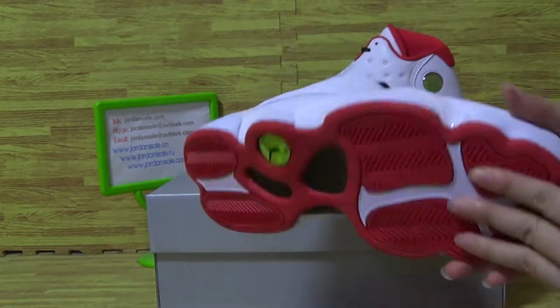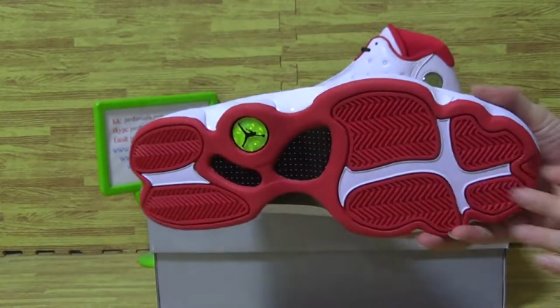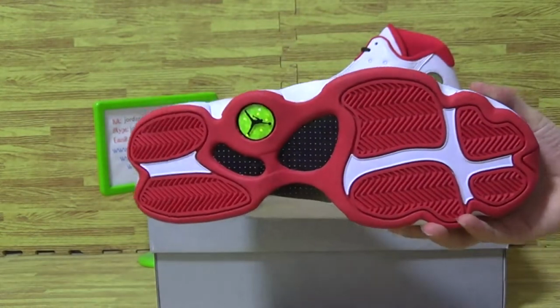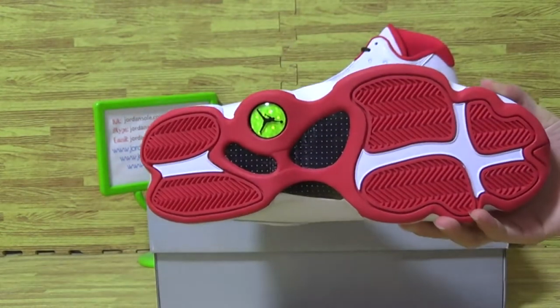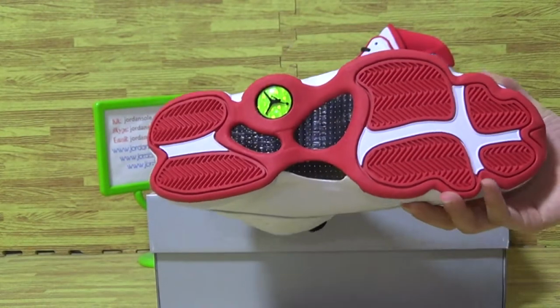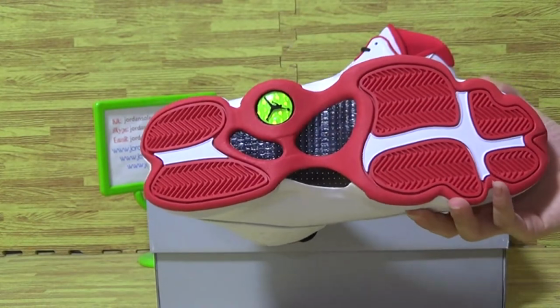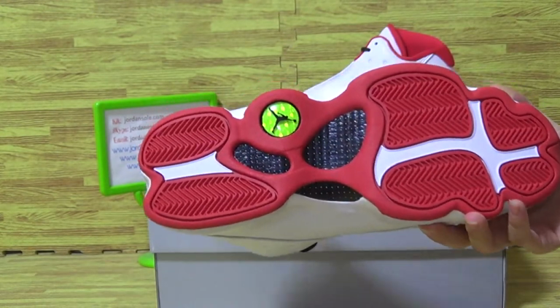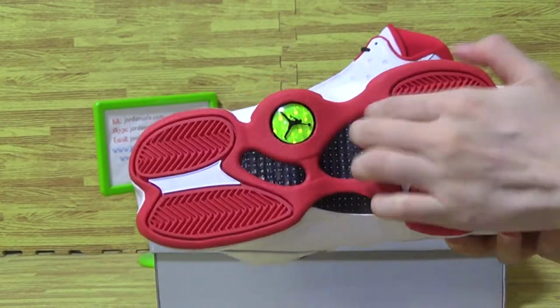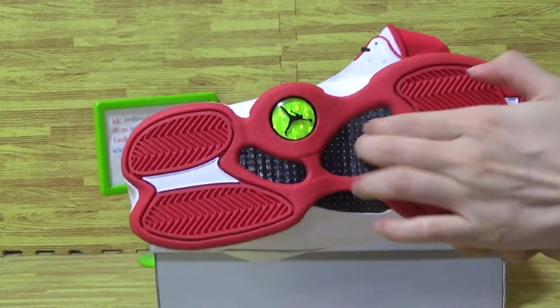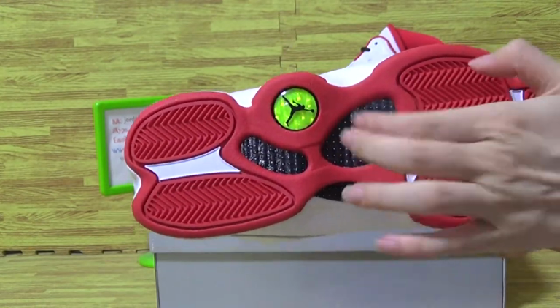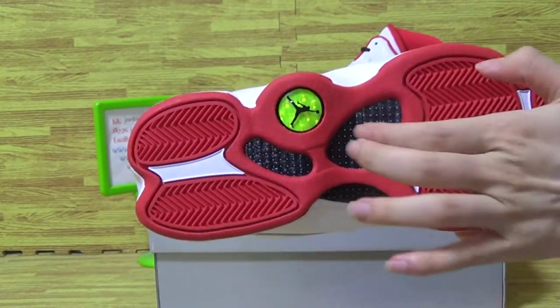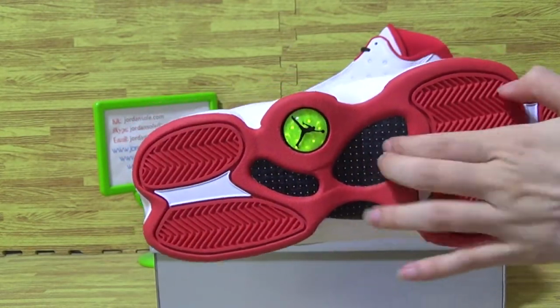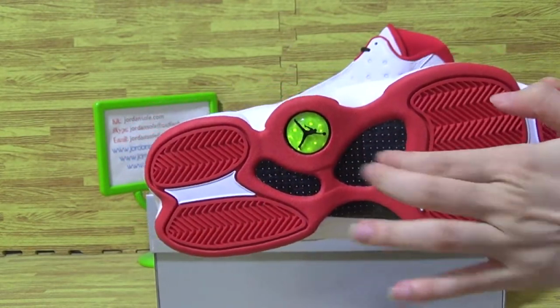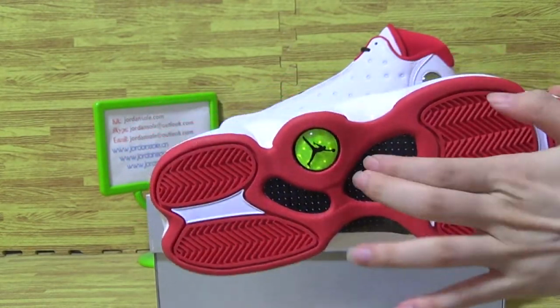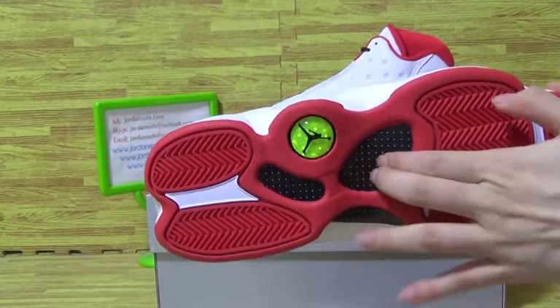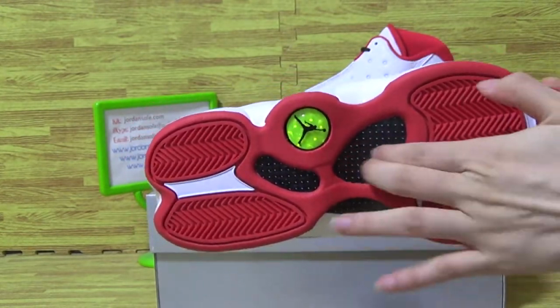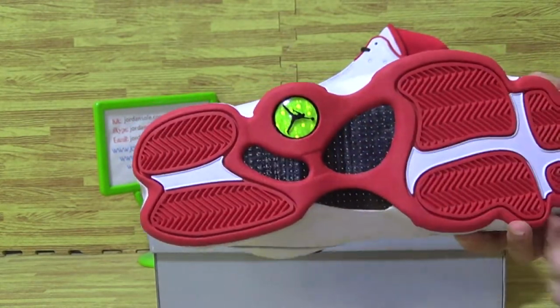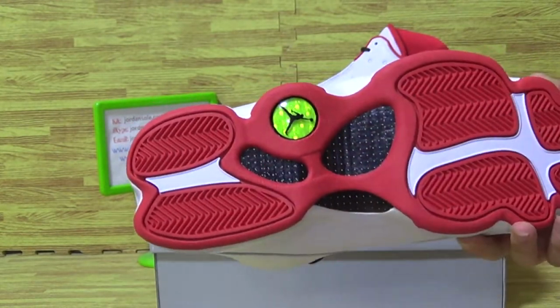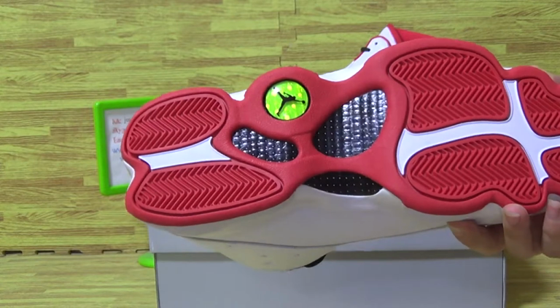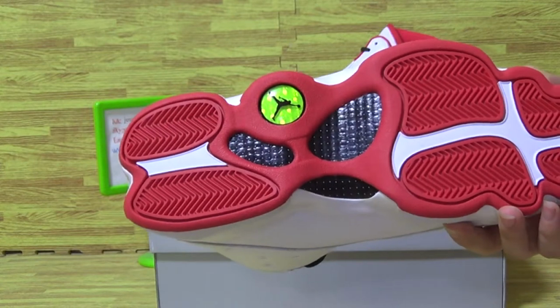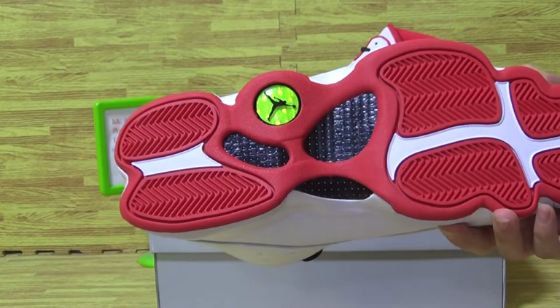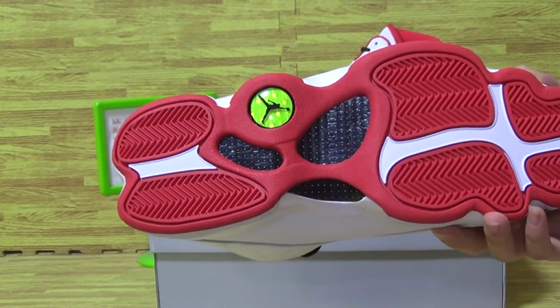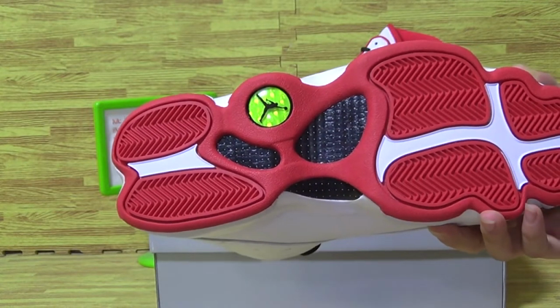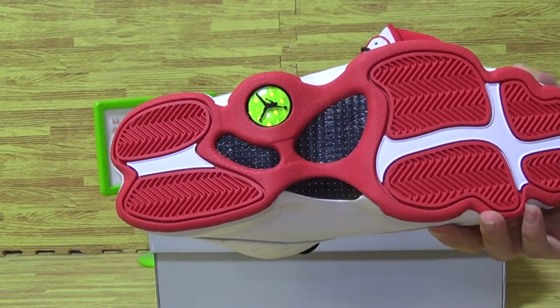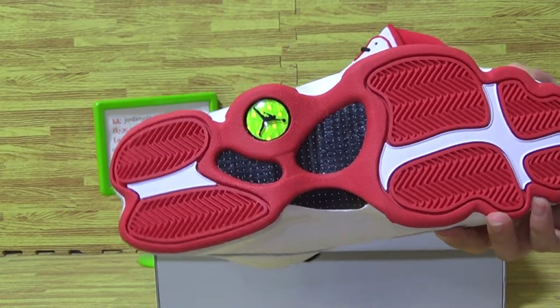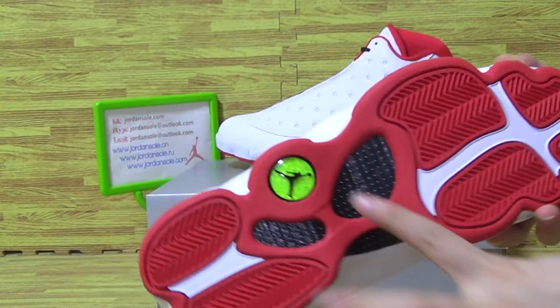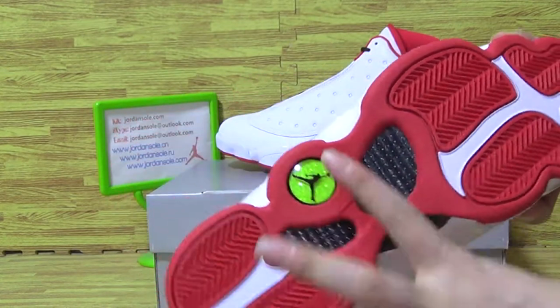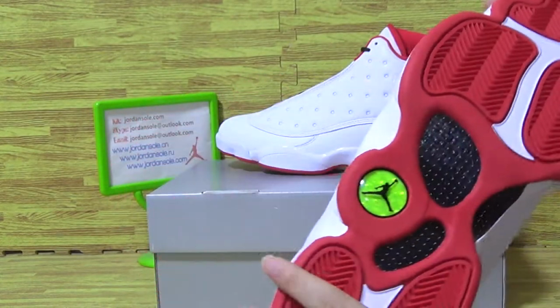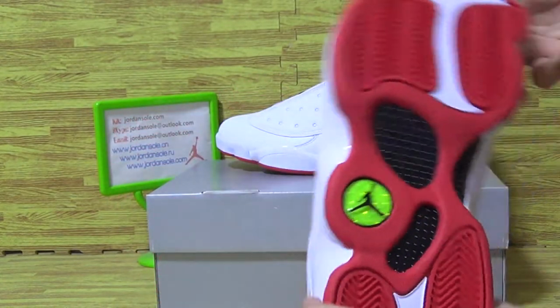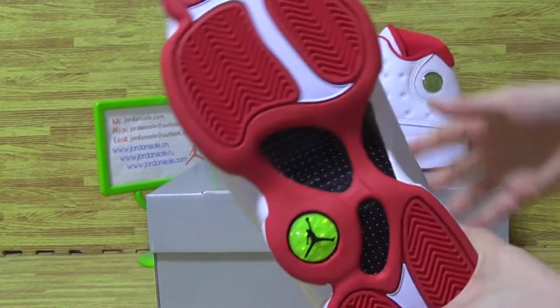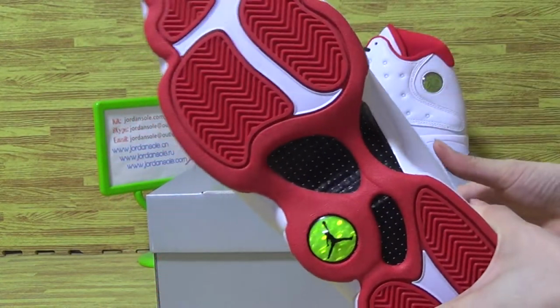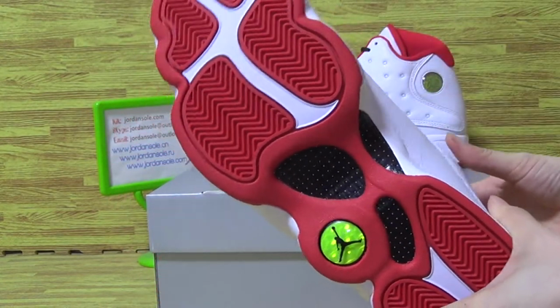Let's have a look at the sole also. It comes with the rare carbon fiber and Jumpman blending.